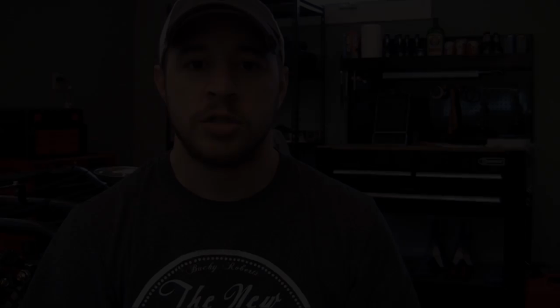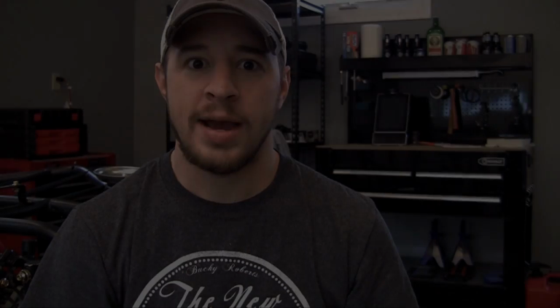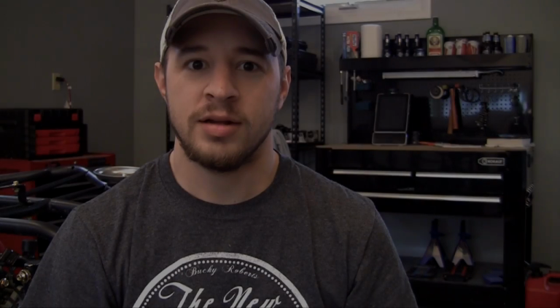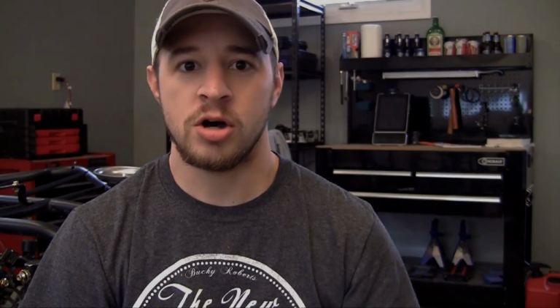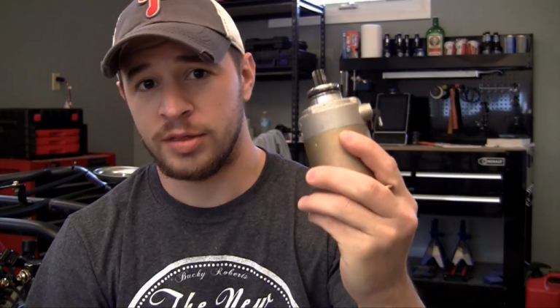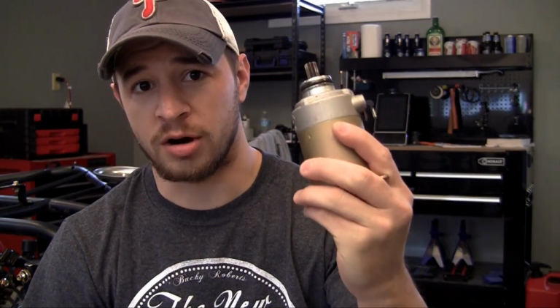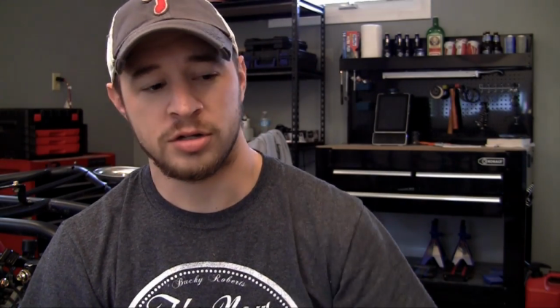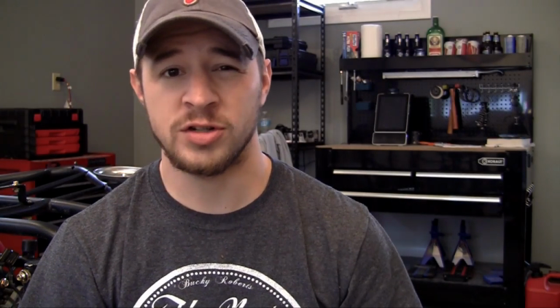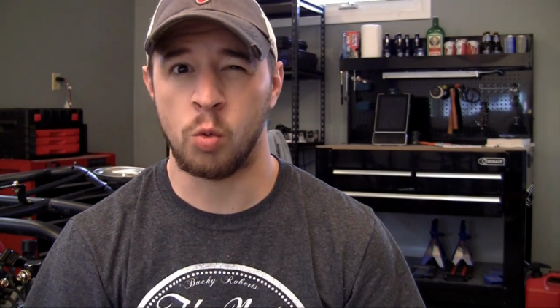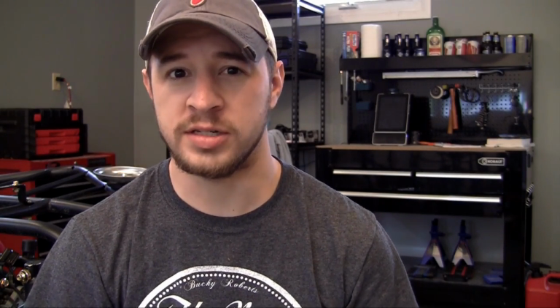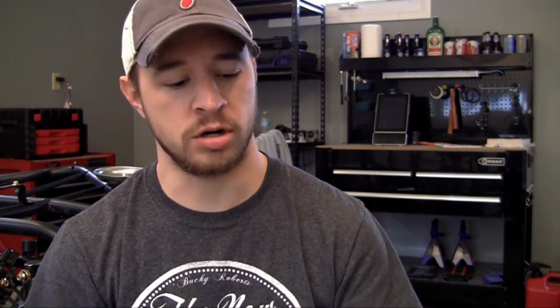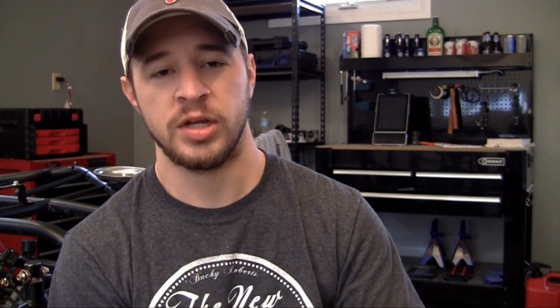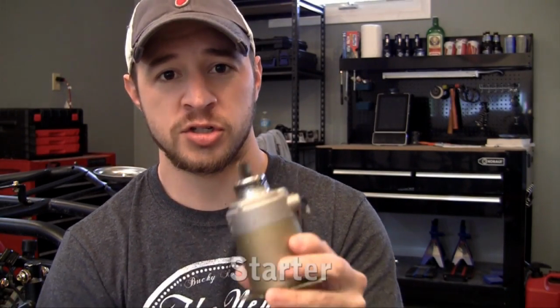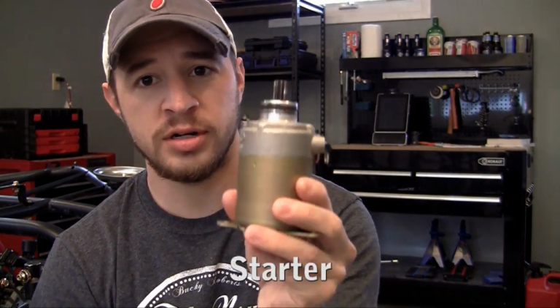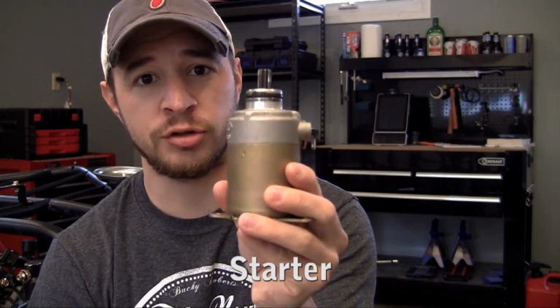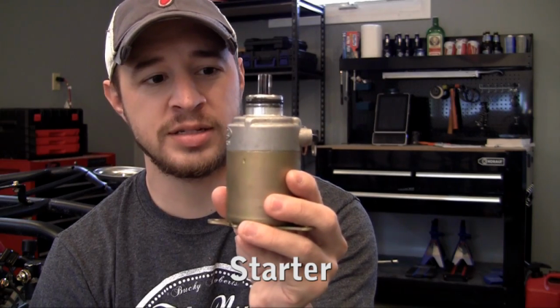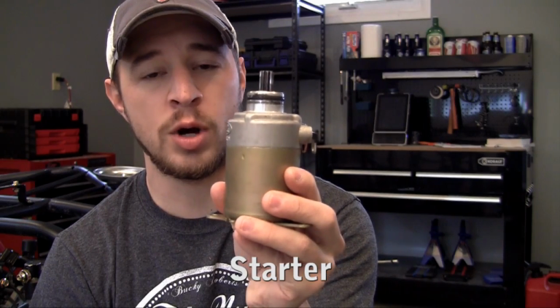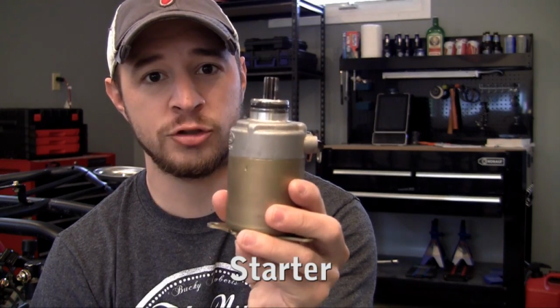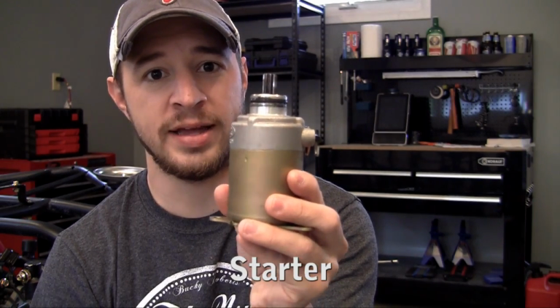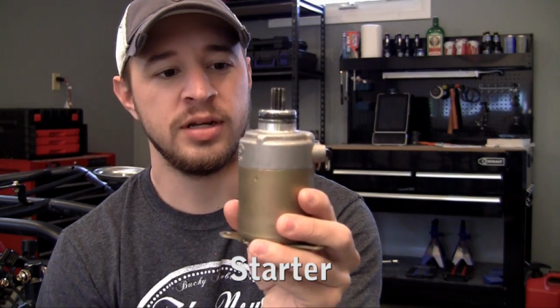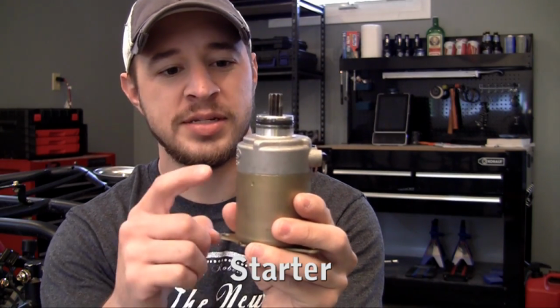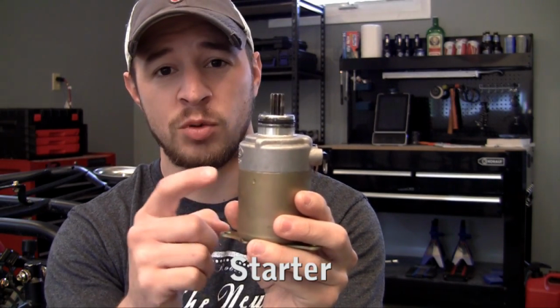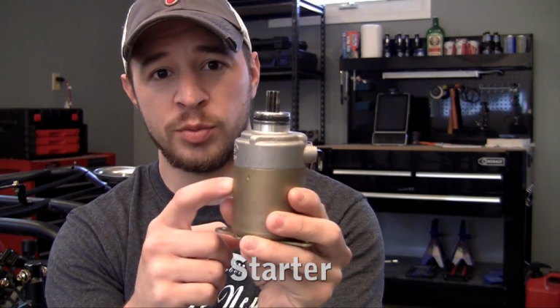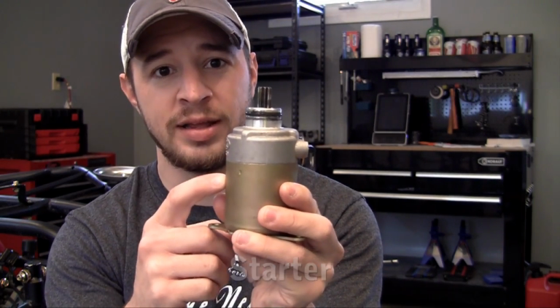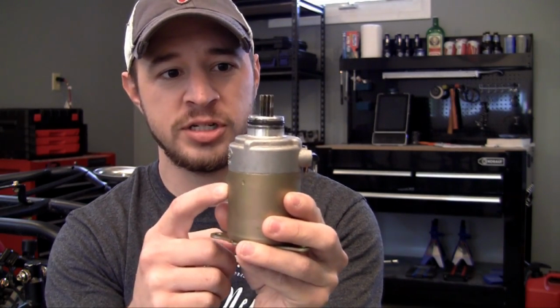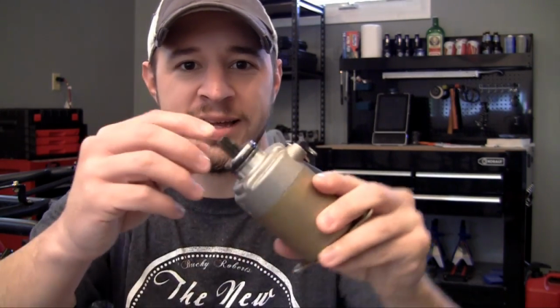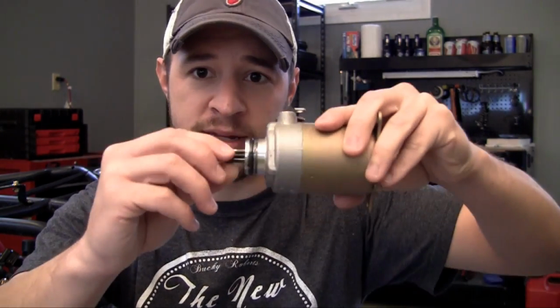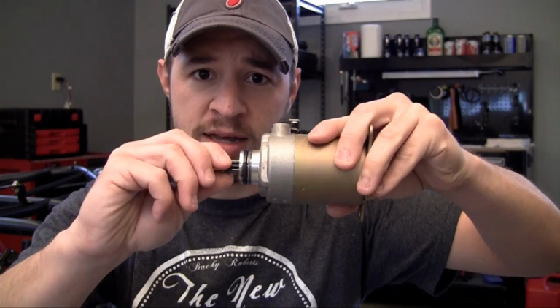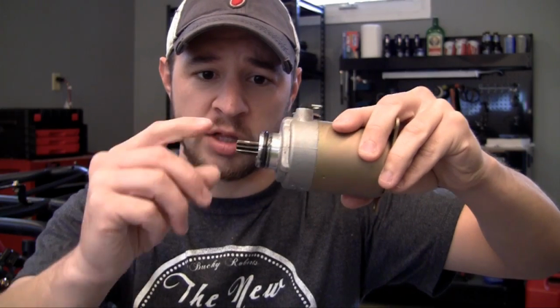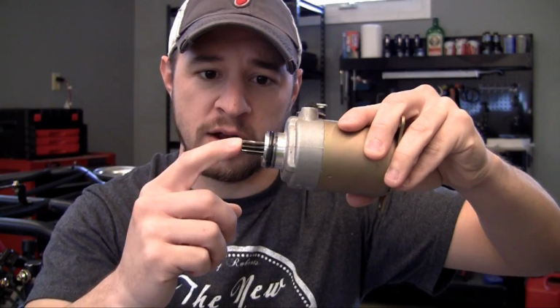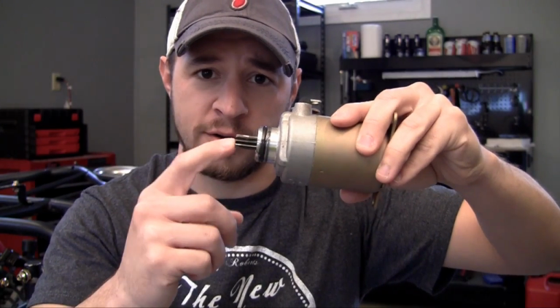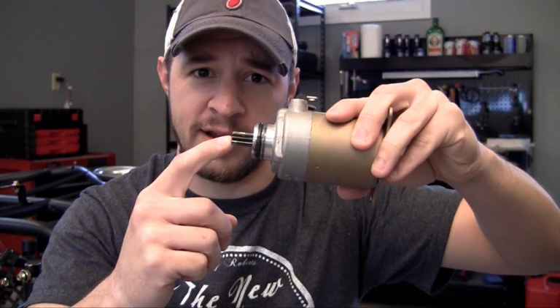So now we can install the starter. First of all, what is a starter? A starter is a really simple electric engine. Basically, whenever you provide it electricity, it spins this little gear right here.